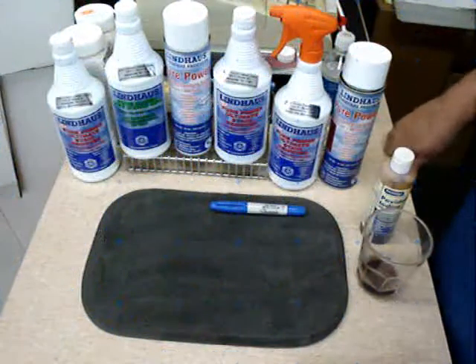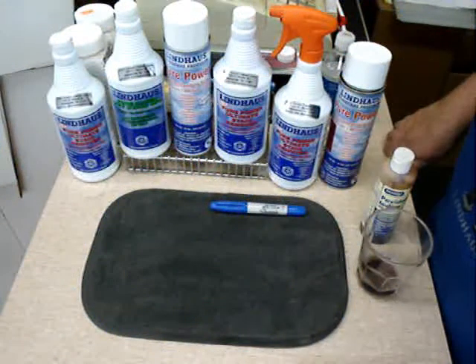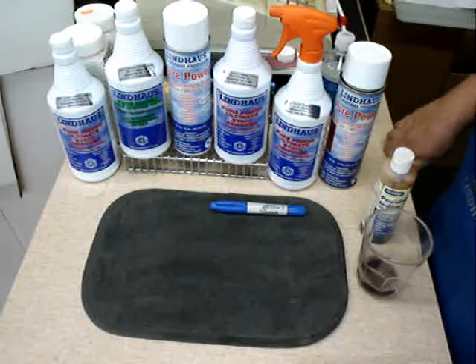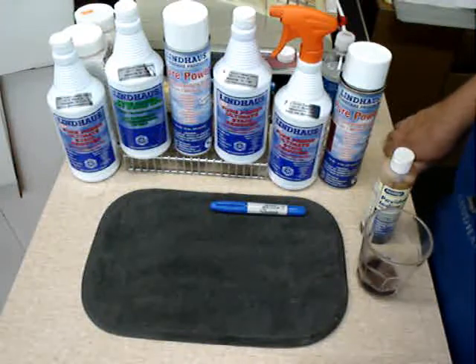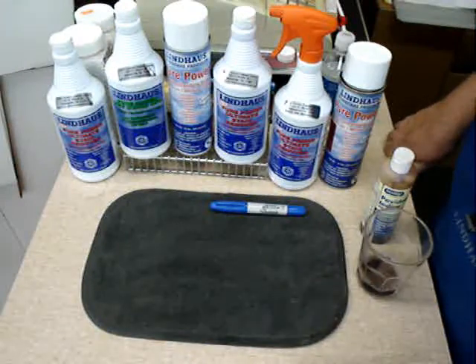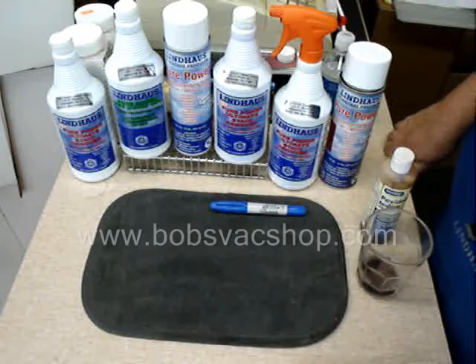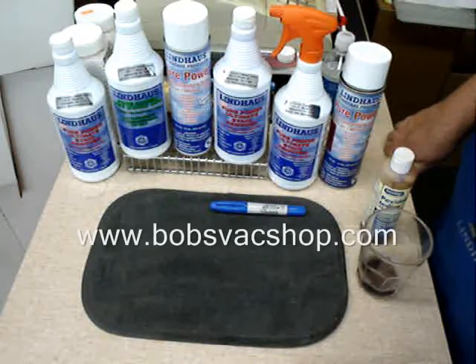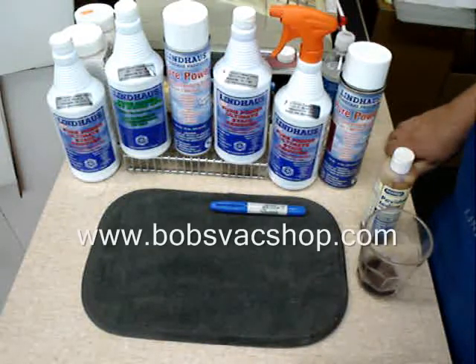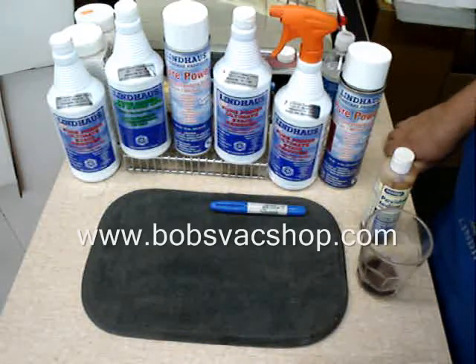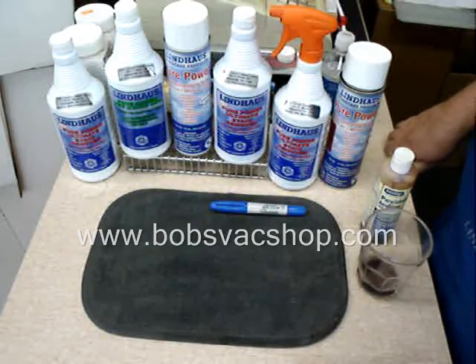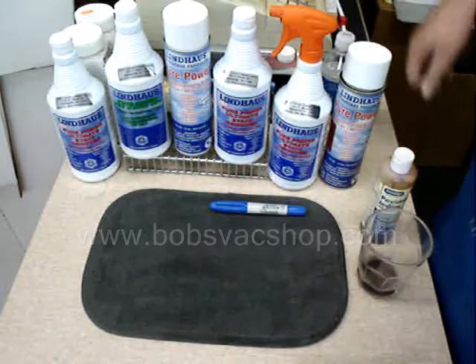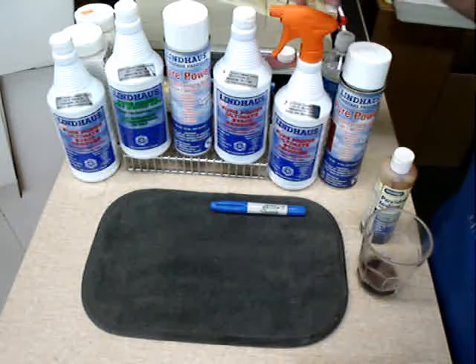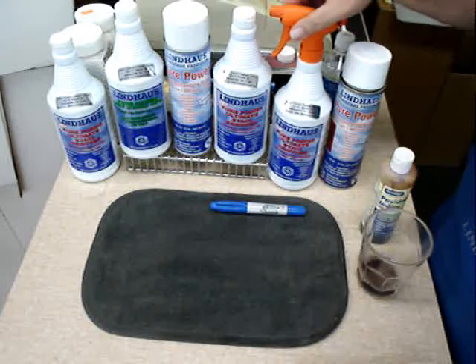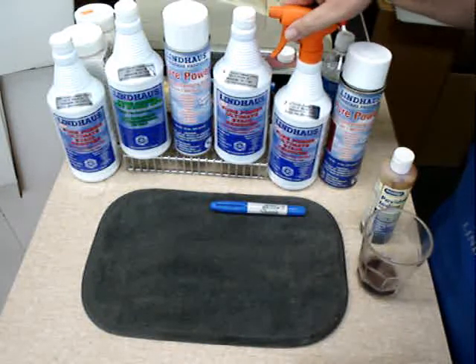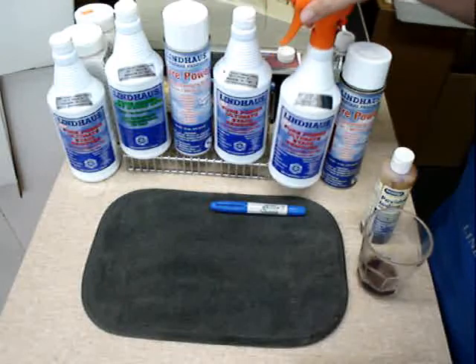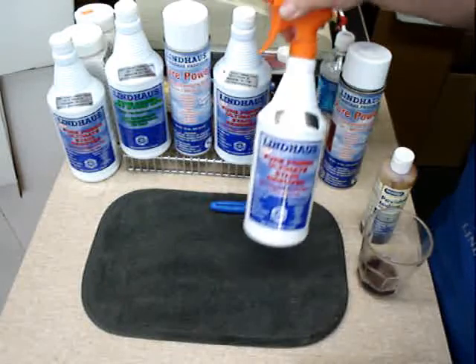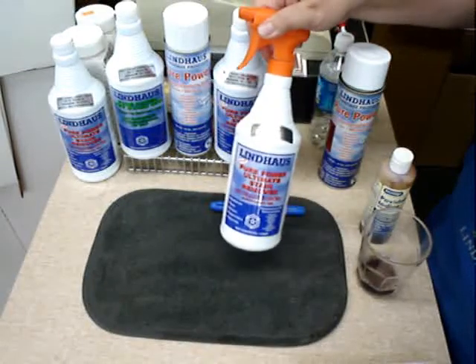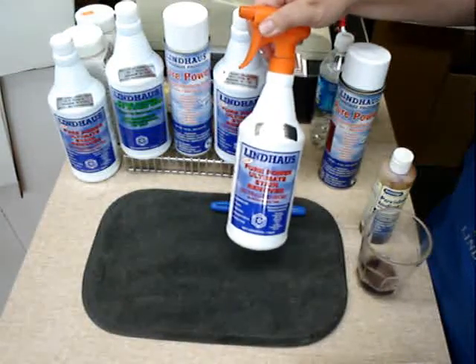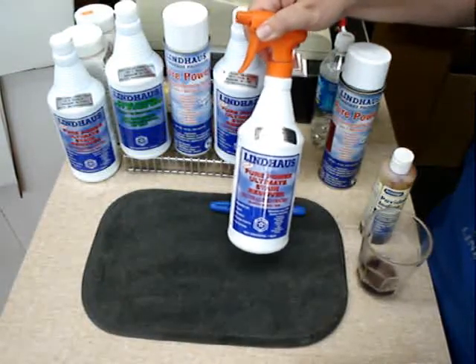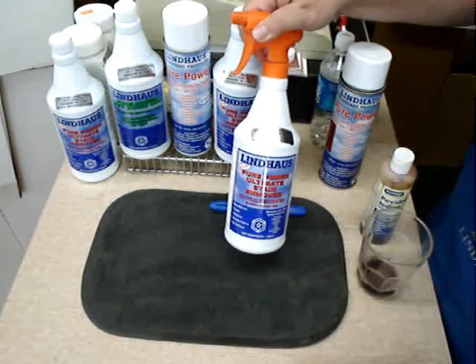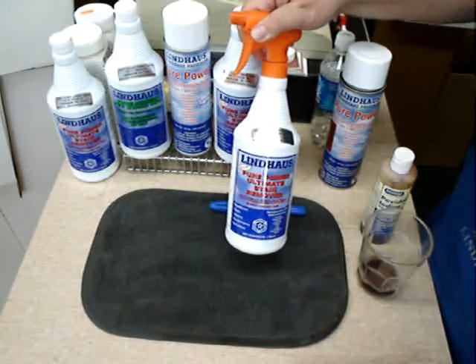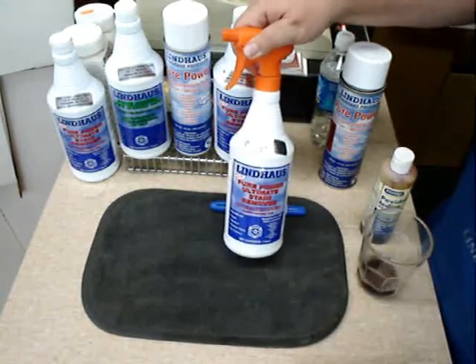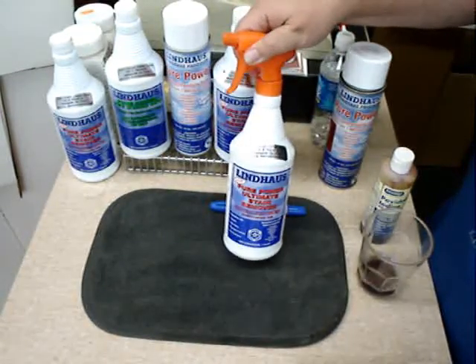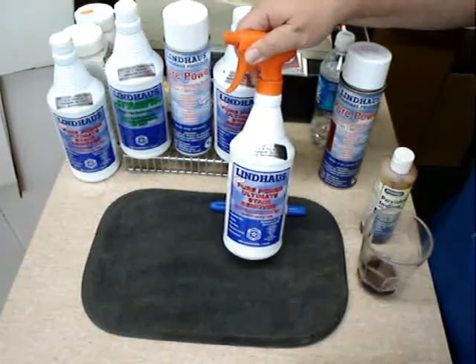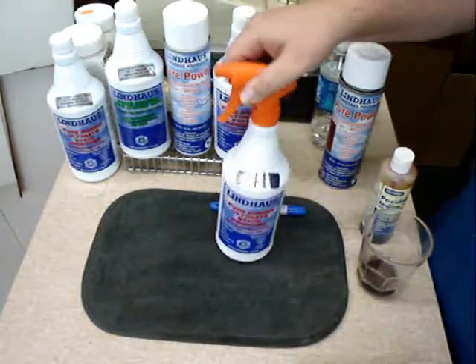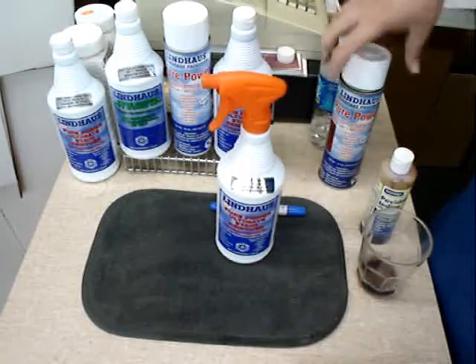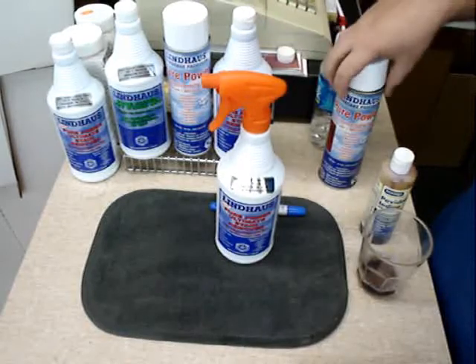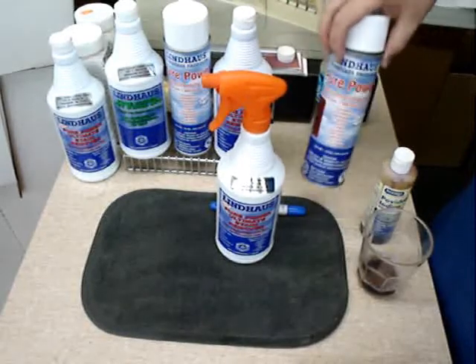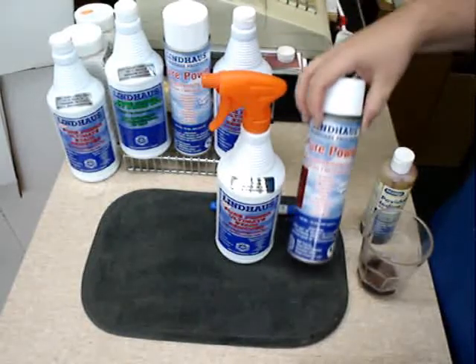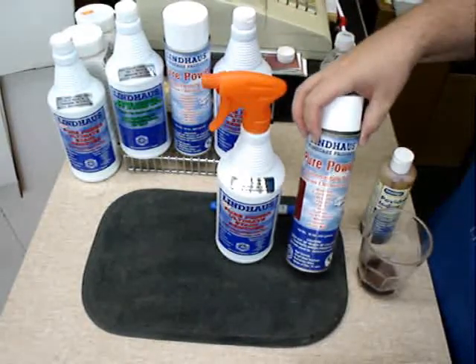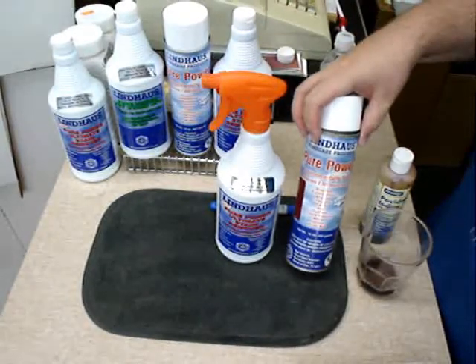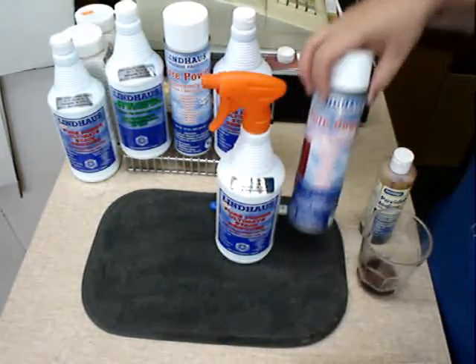Hello and welcome to today's demonstration. Today I'll be showing you the Lindhaus Pure Power Stain Removing Products, which consists of the Pure Power Ultimate Stain Remover and the Pure Power Velocity Stain Remover.